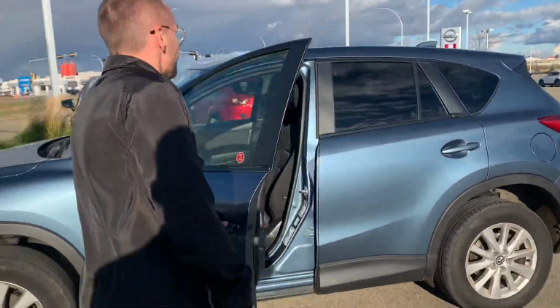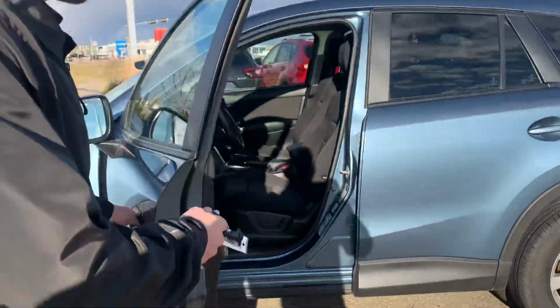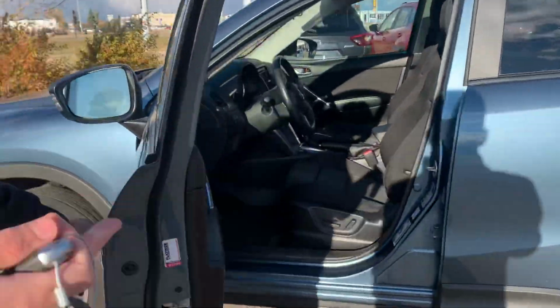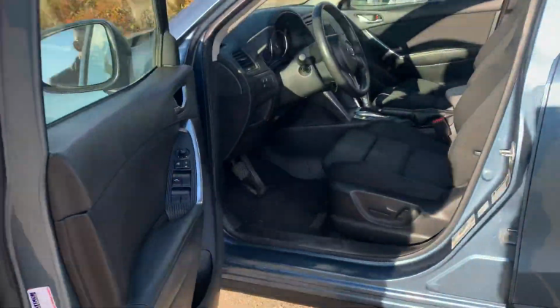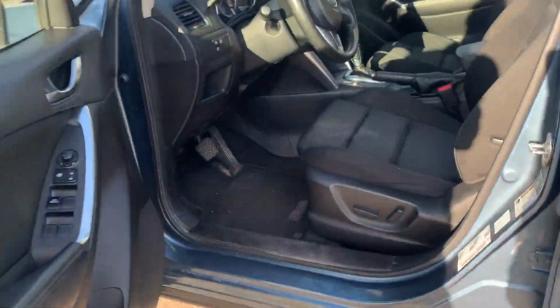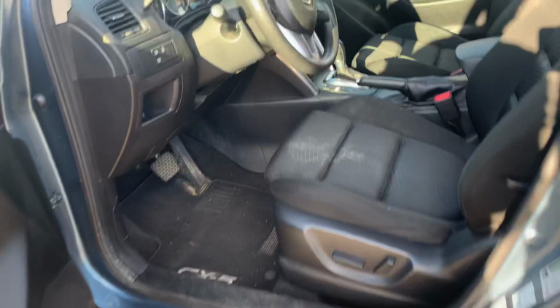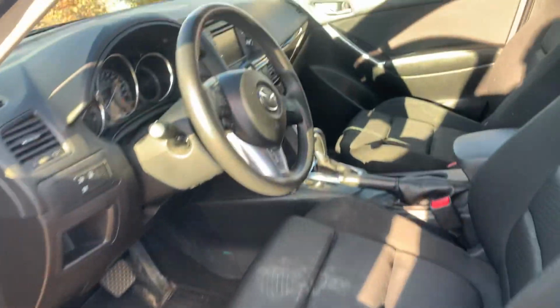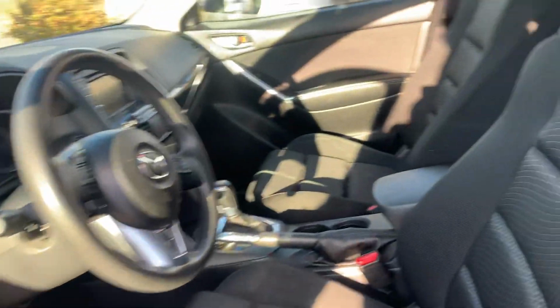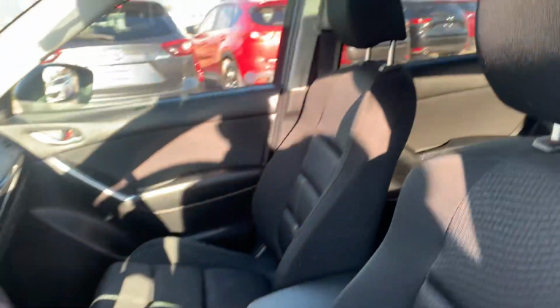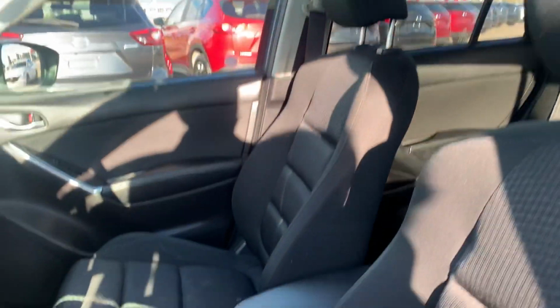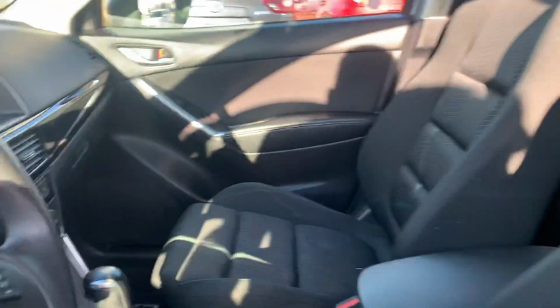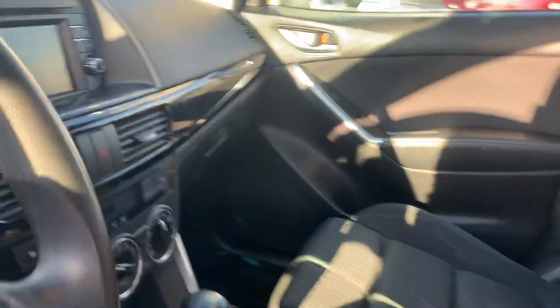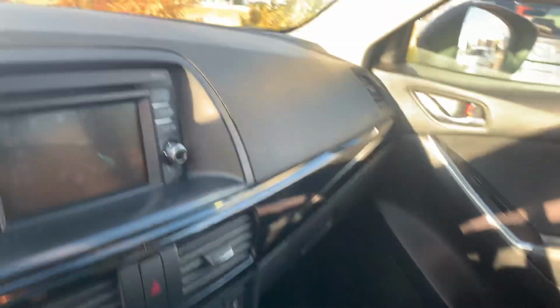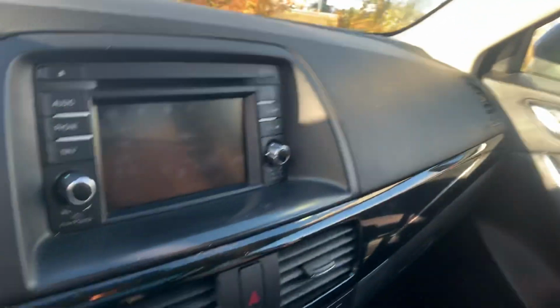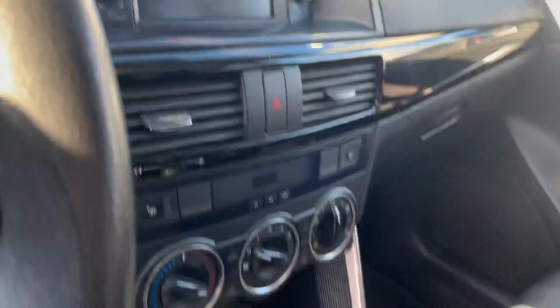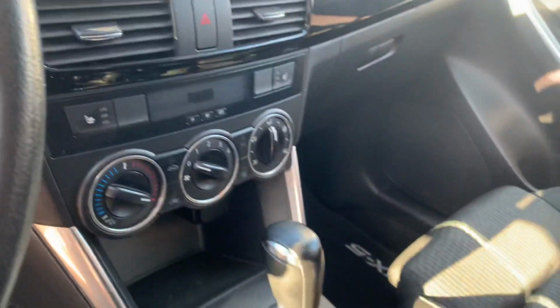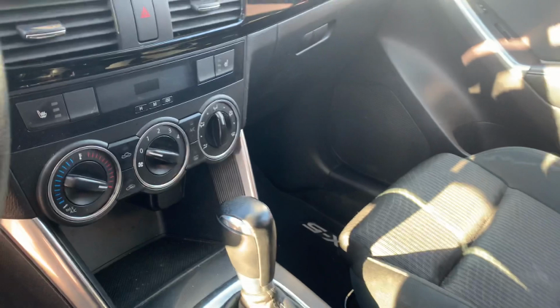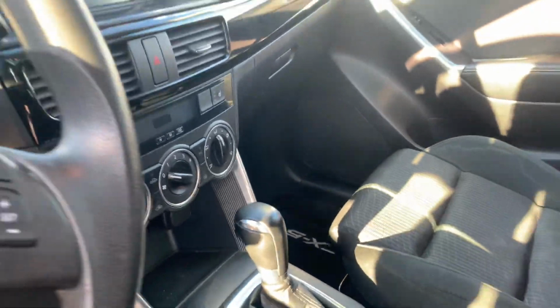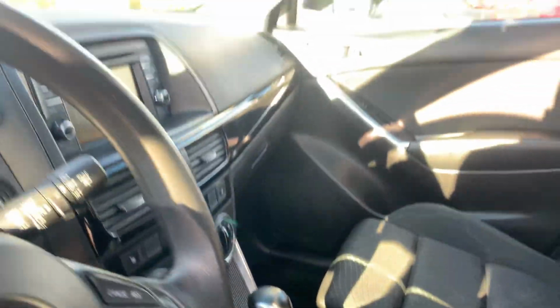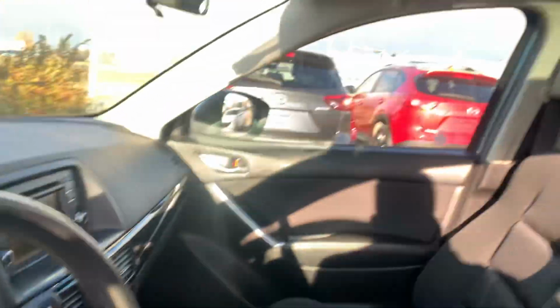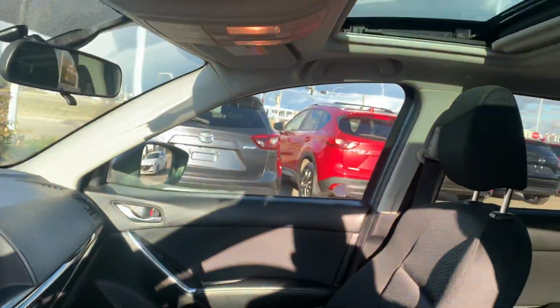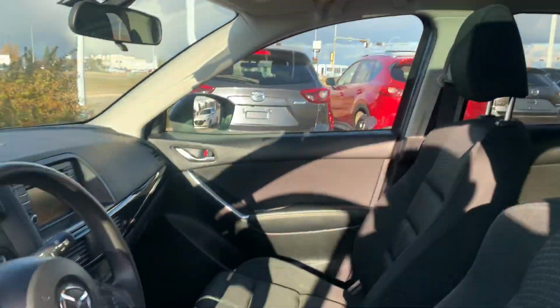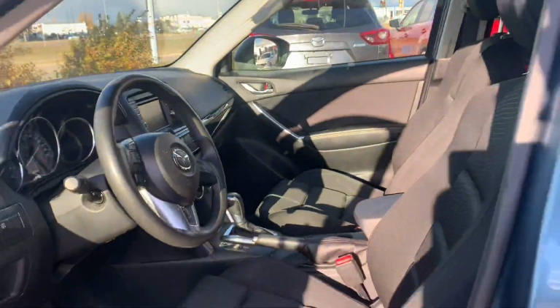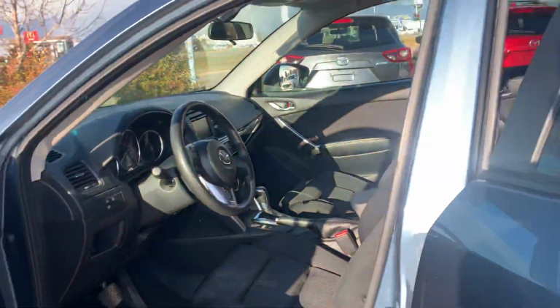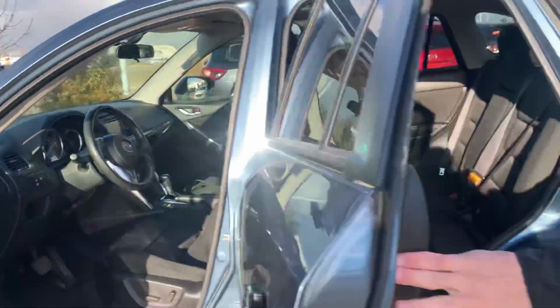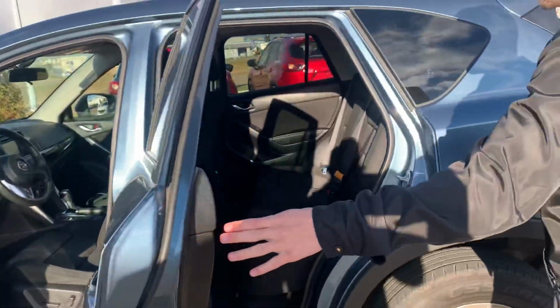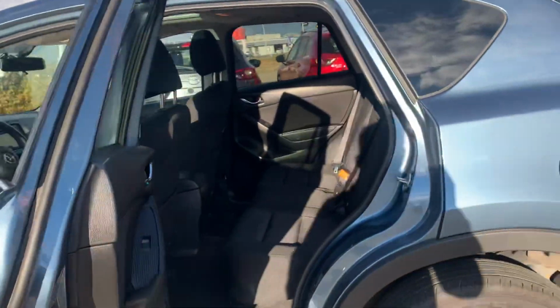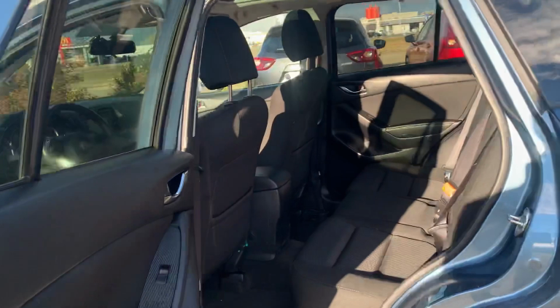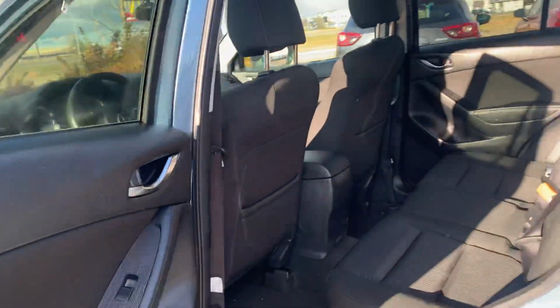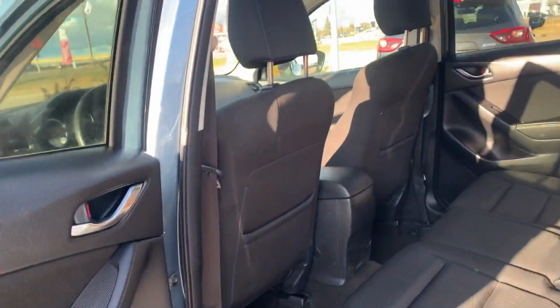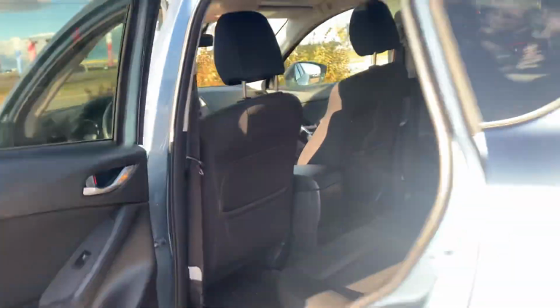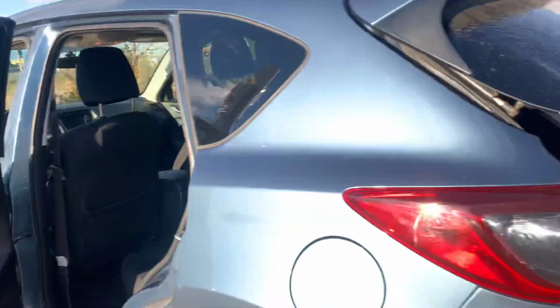Coming on the inside here, you get the heated seats, power seating, which is really, really nice, backup camera, Bluetooth, all that good stuff. You get a ton of space as well. Coming in the back here, you get a lot of room back here as well, and then even more cargo space back here.